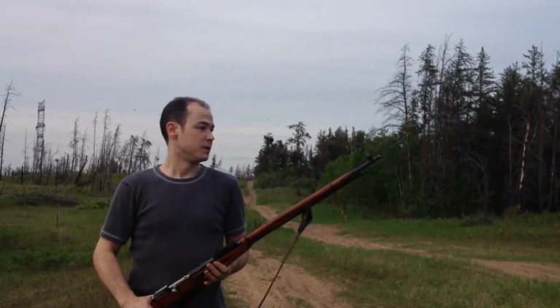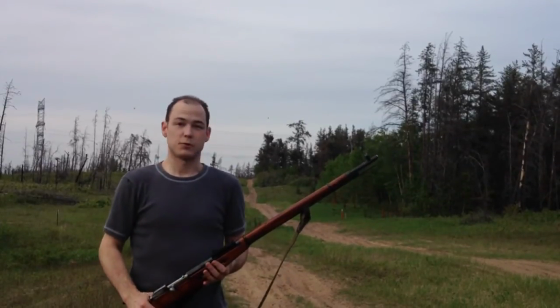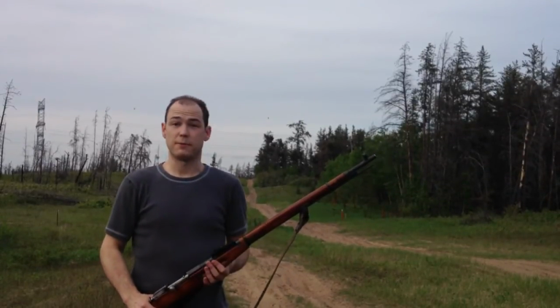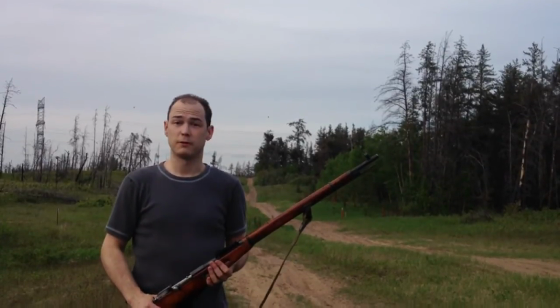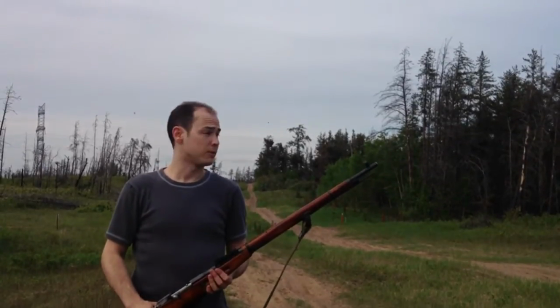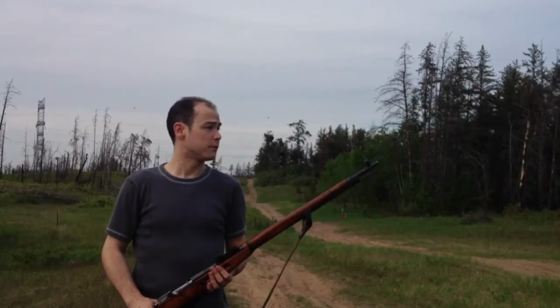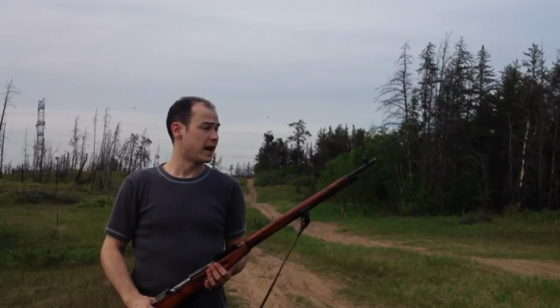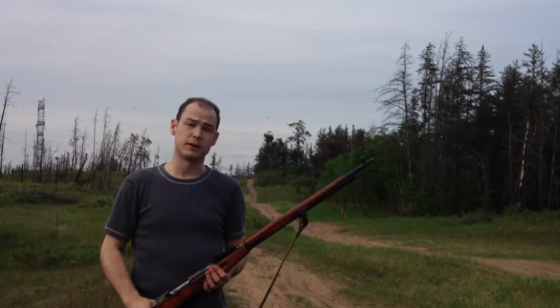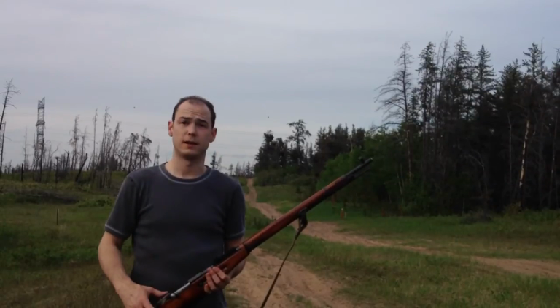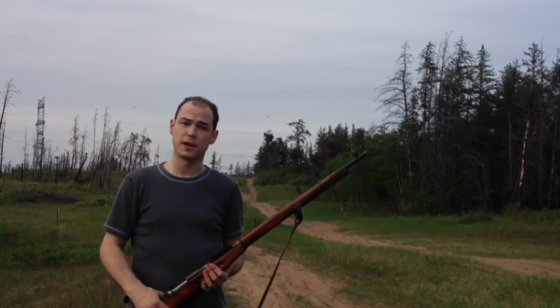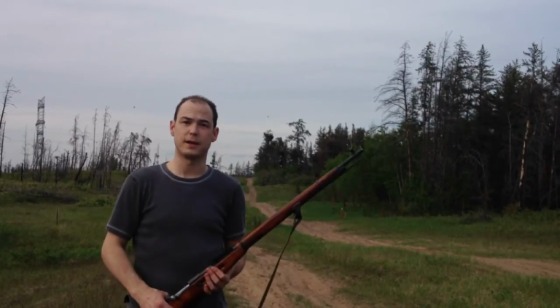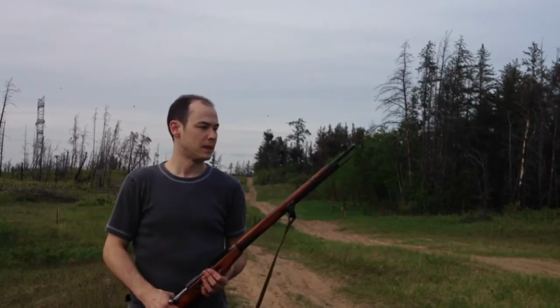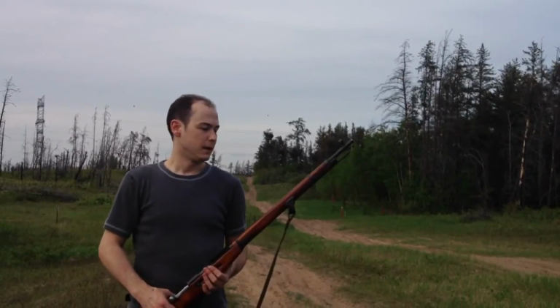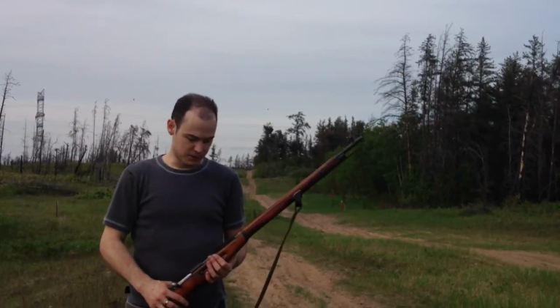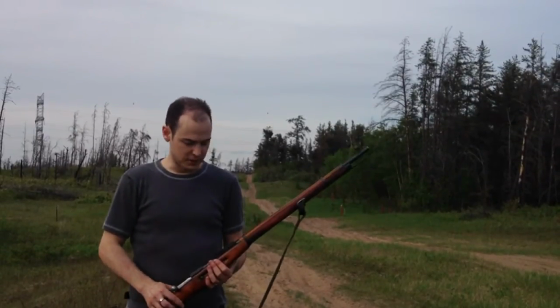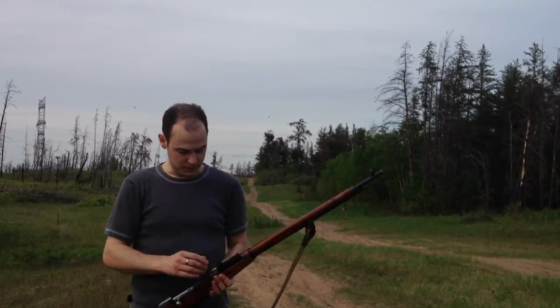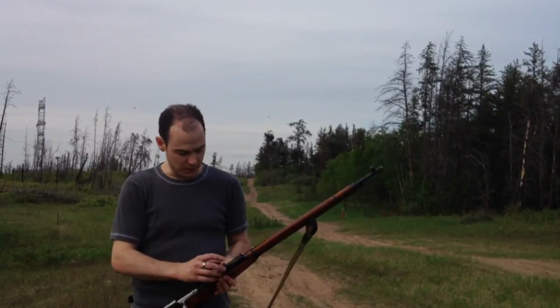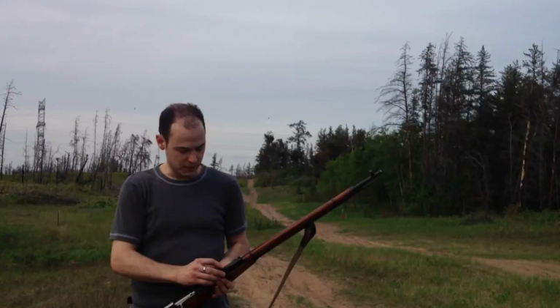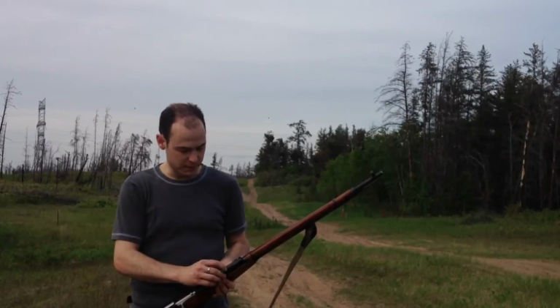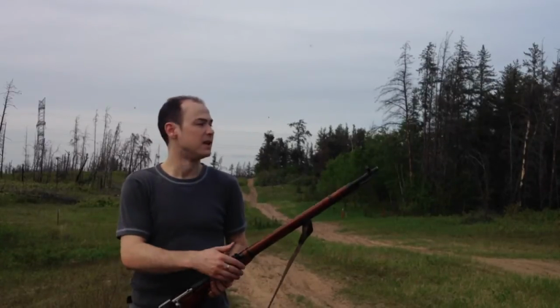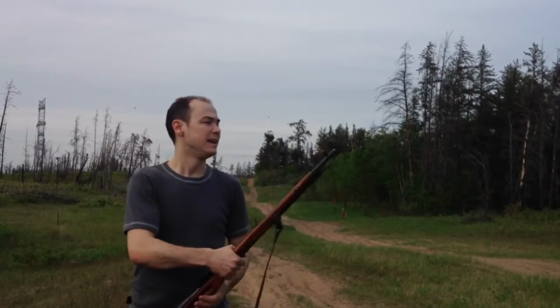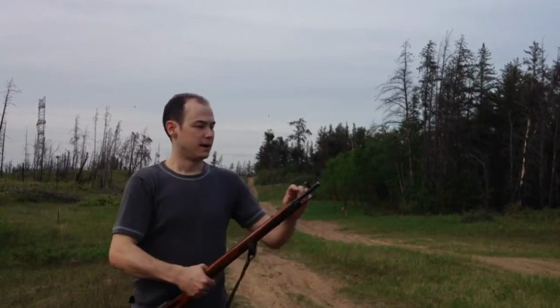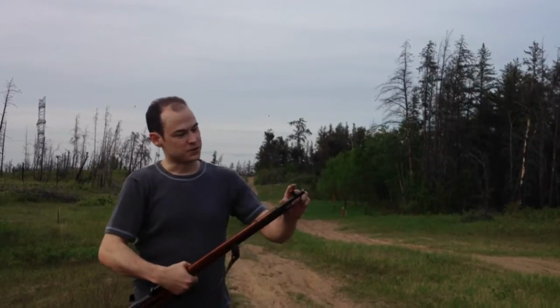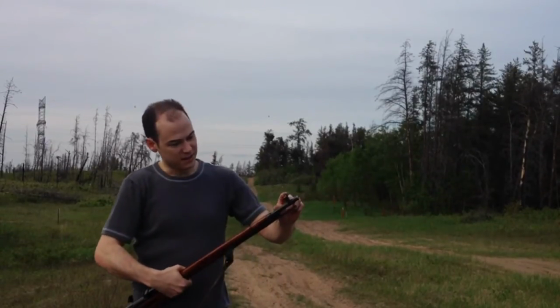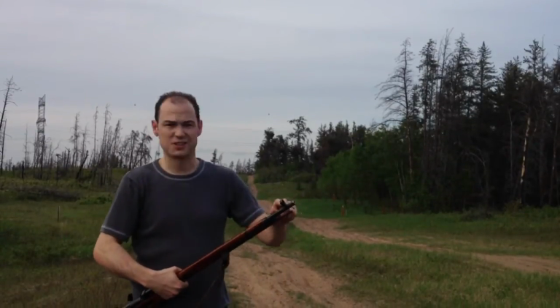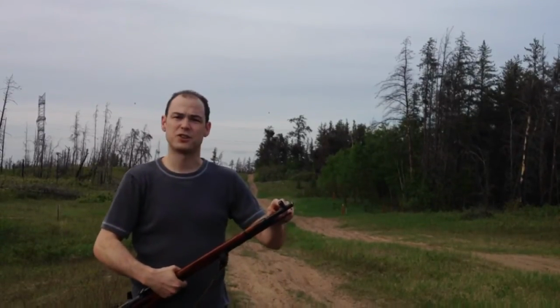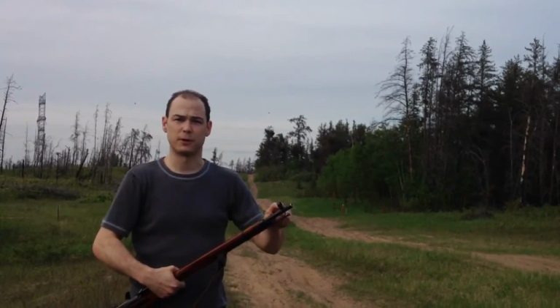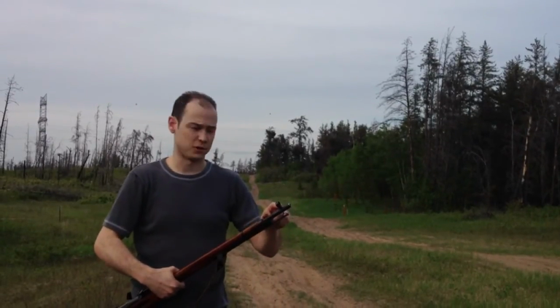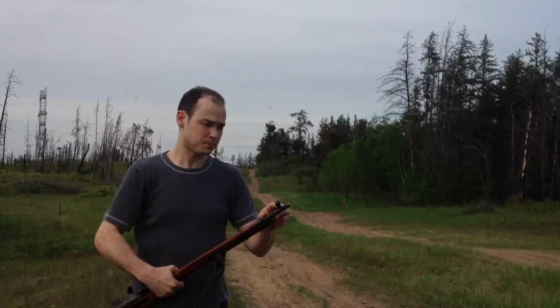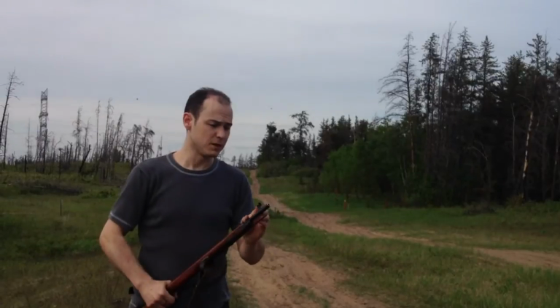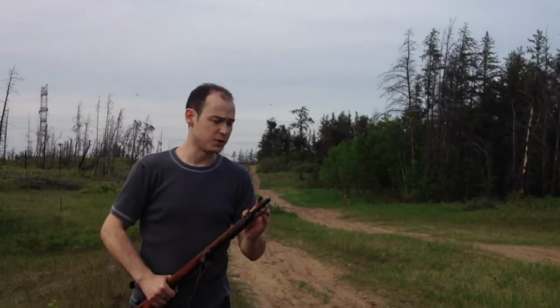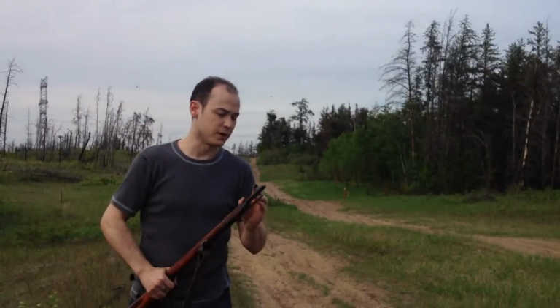These are a great rifle — they're very popular, they're powerful, they're accurate, if you can get them sighted in, and that sometimes is the difficulty. This bottoms out at 100 meters, and this front sight is not adjustable for elevation. This is the original that's on here.